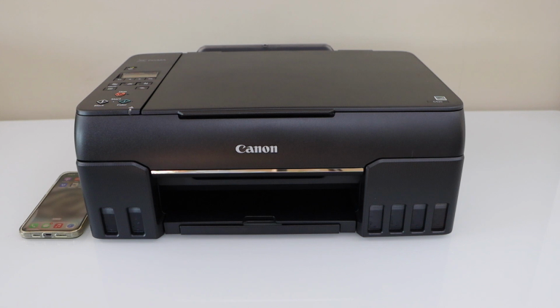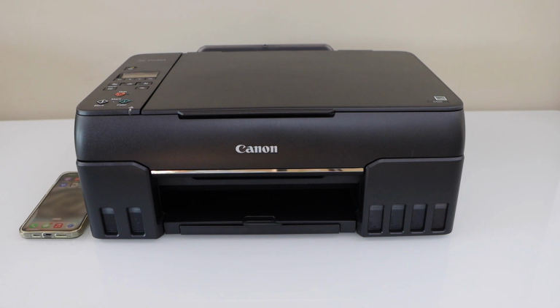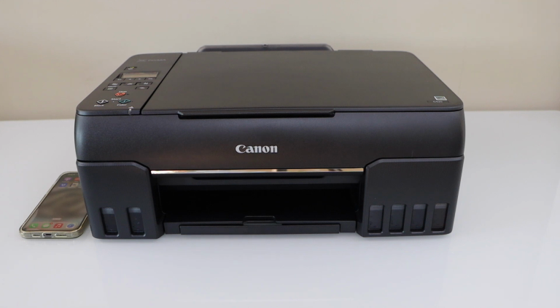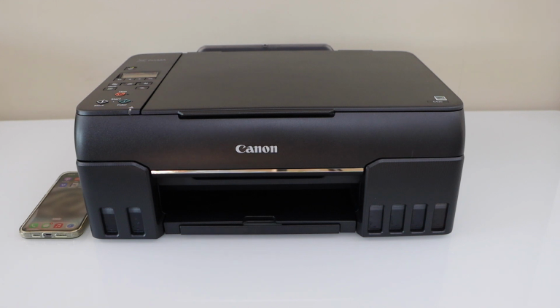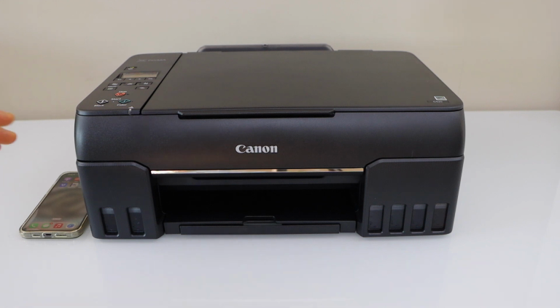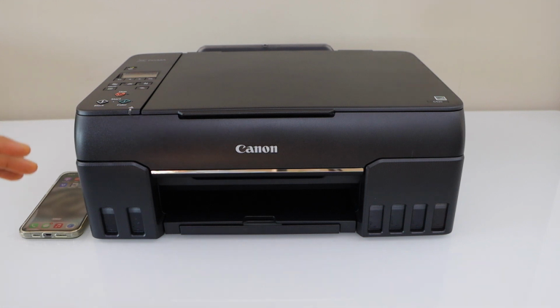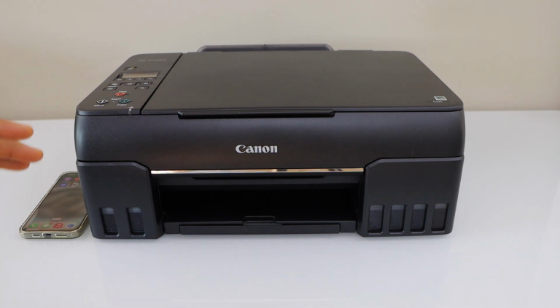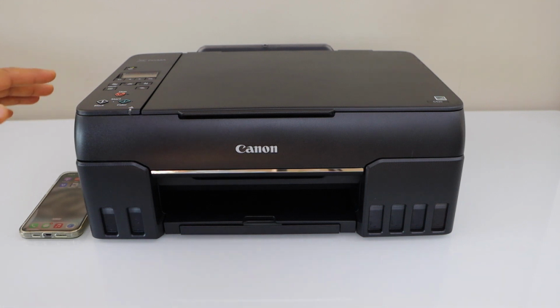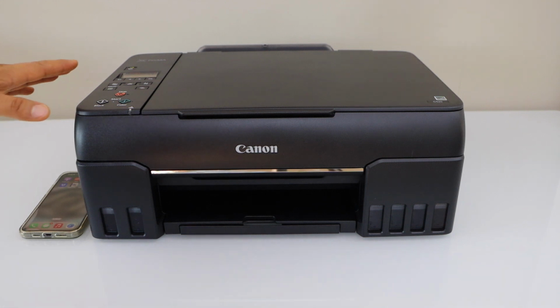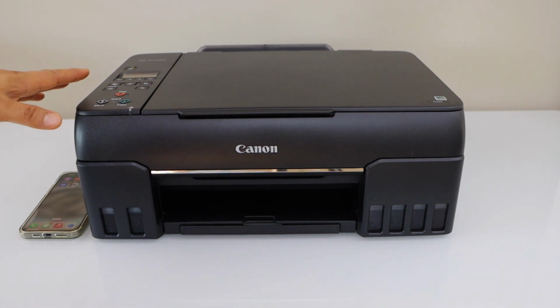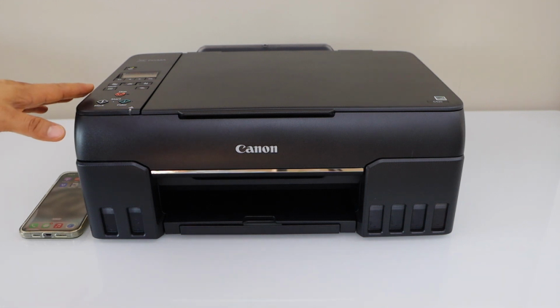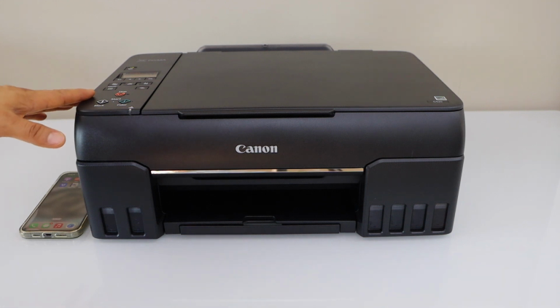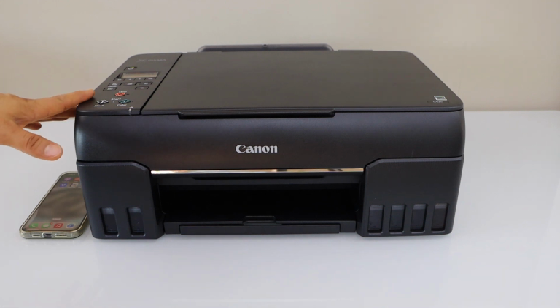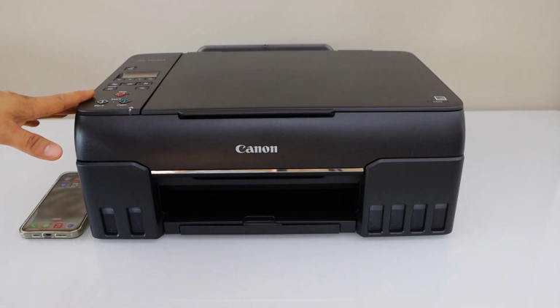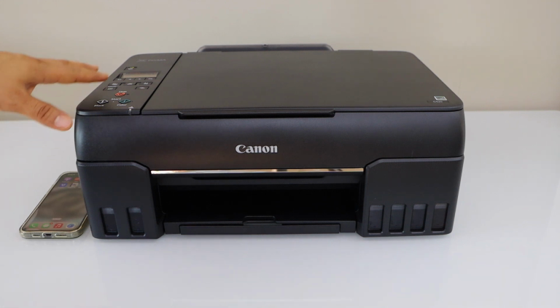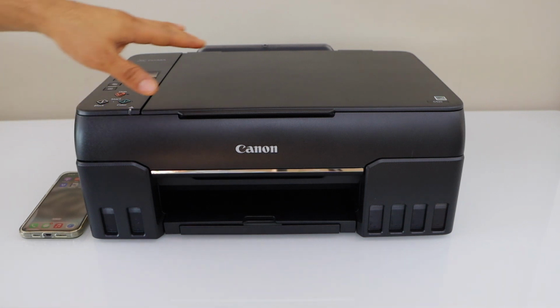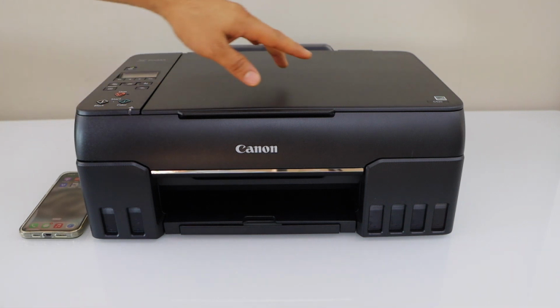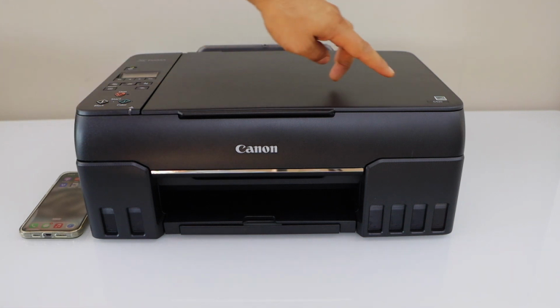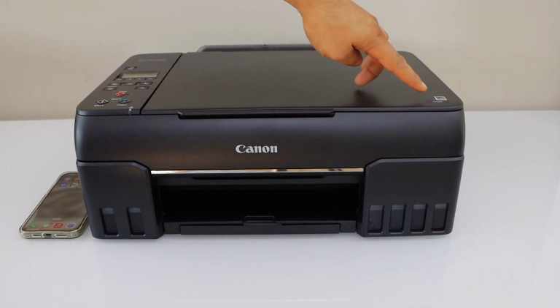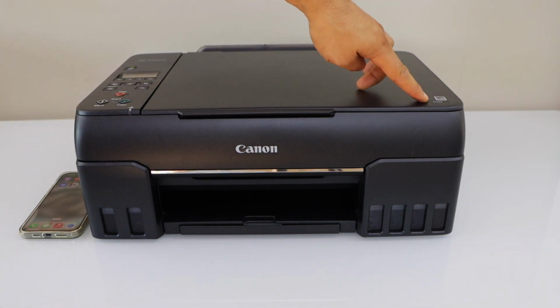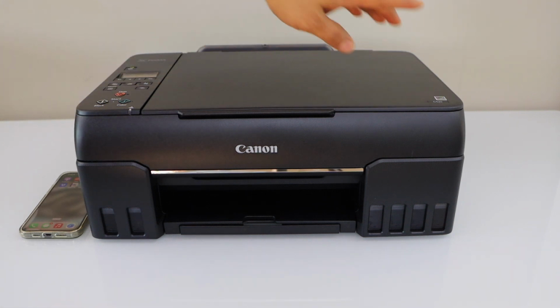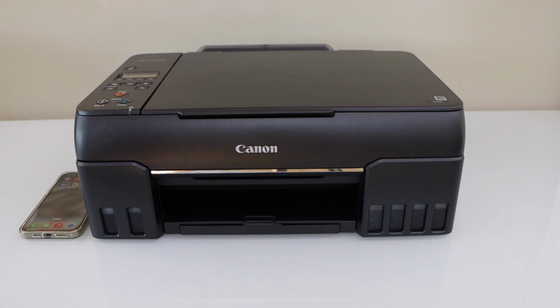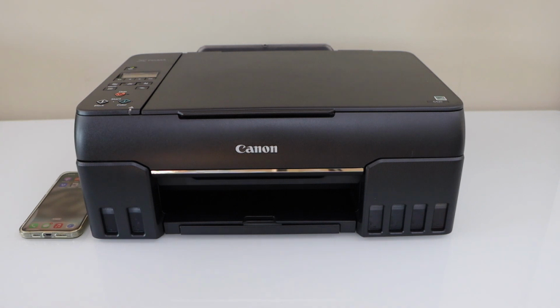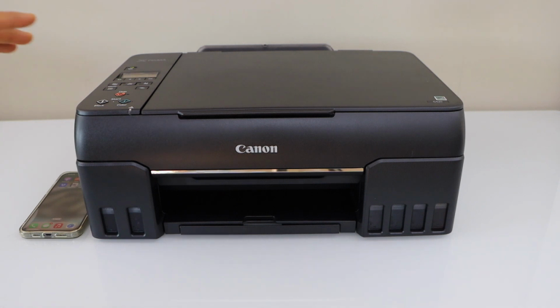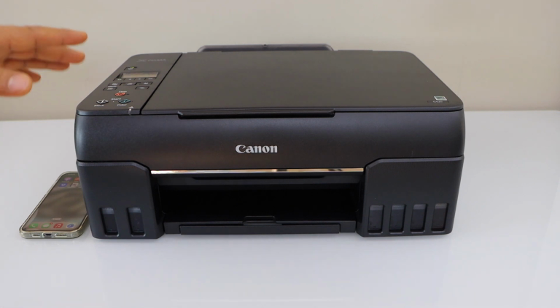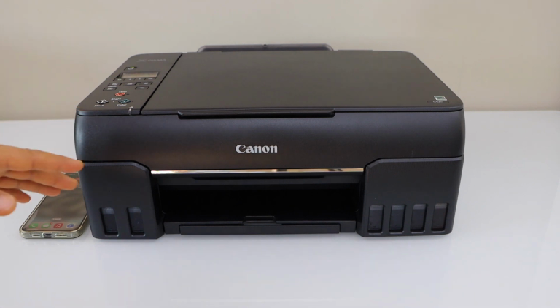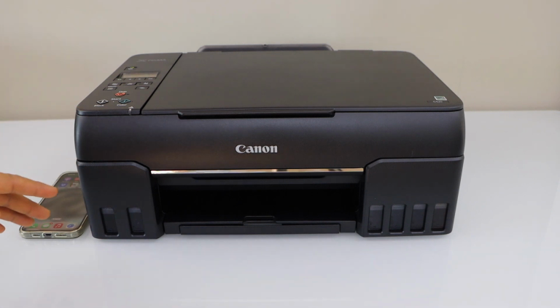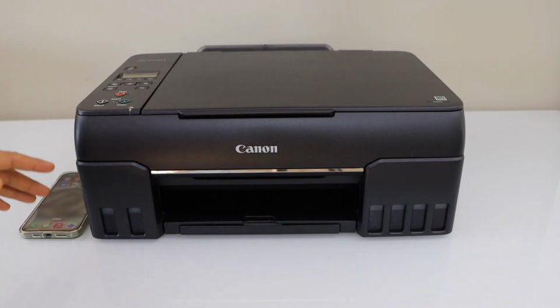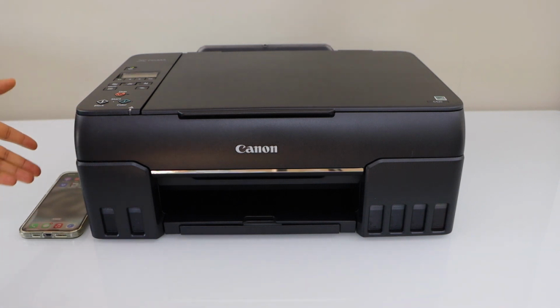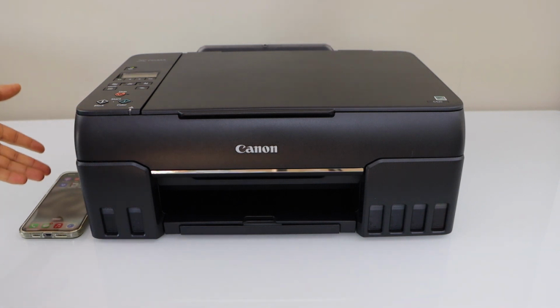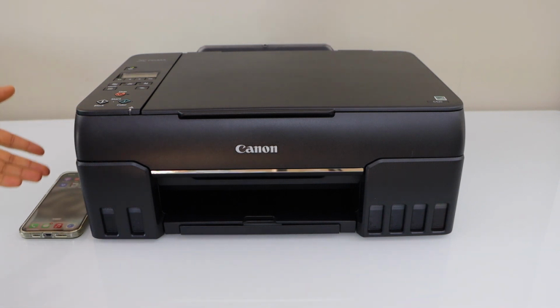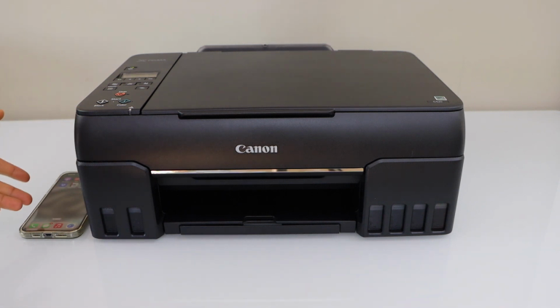In this video I am going to show you how to fix your Canon PIXMA G620 MegaTank printer with the smartphone.